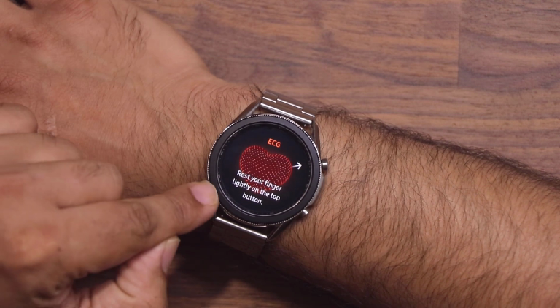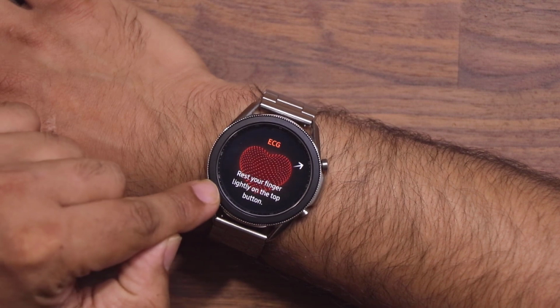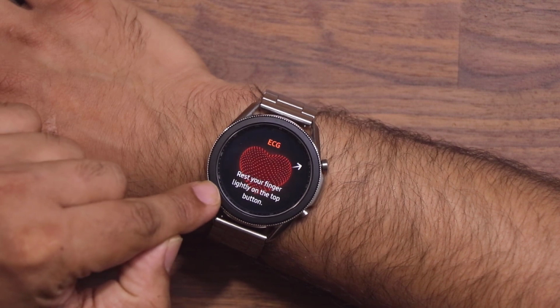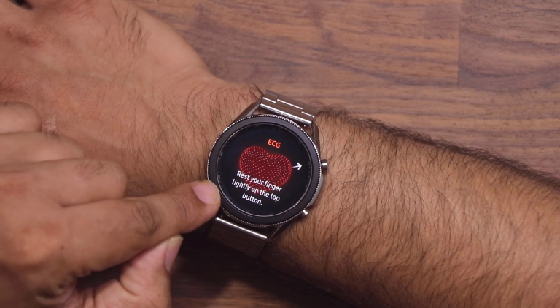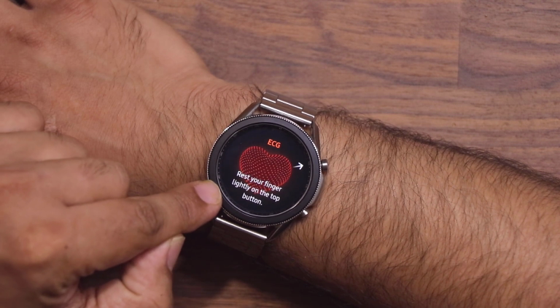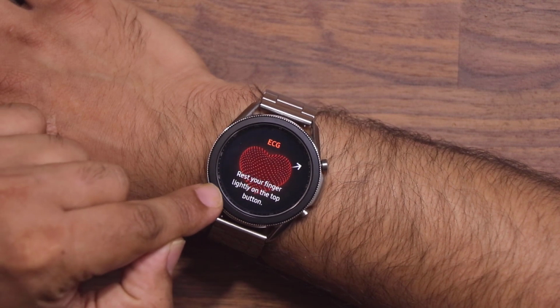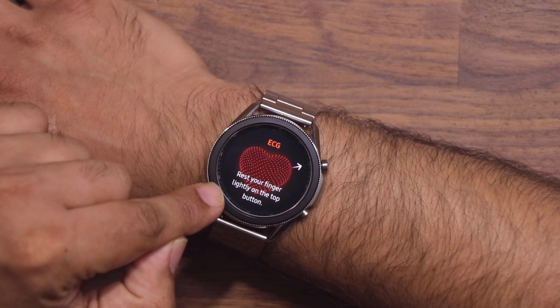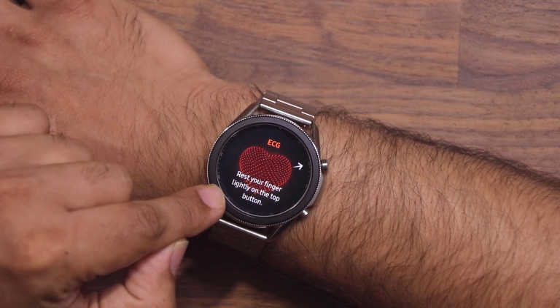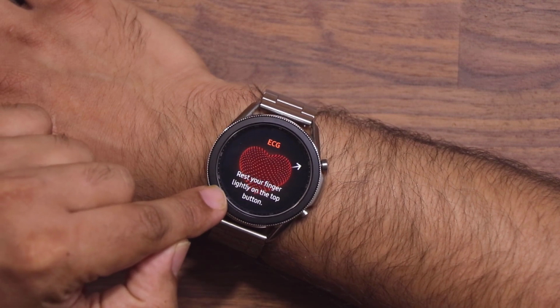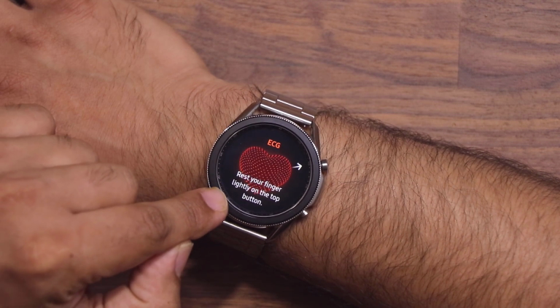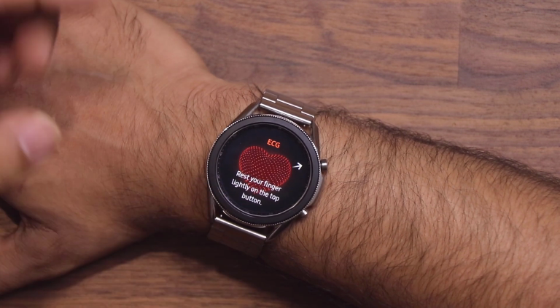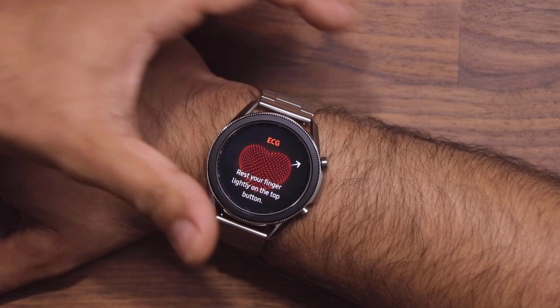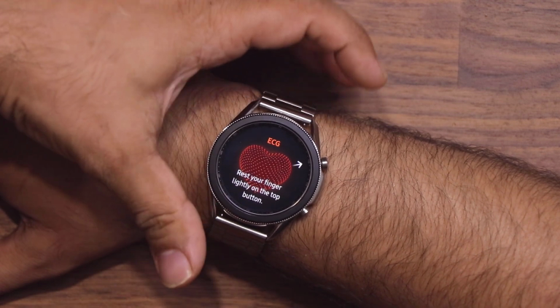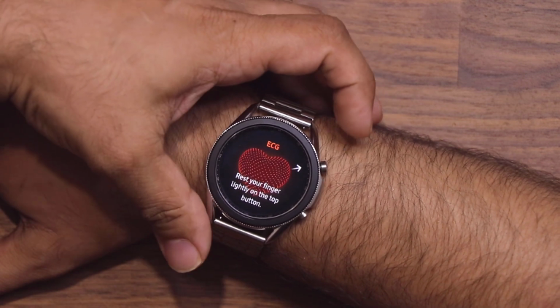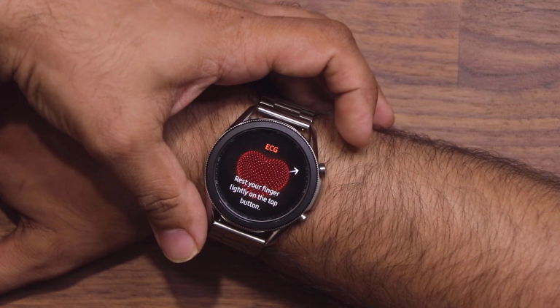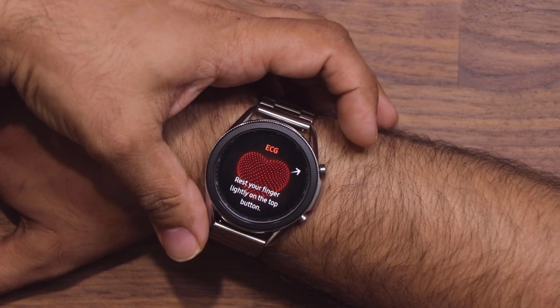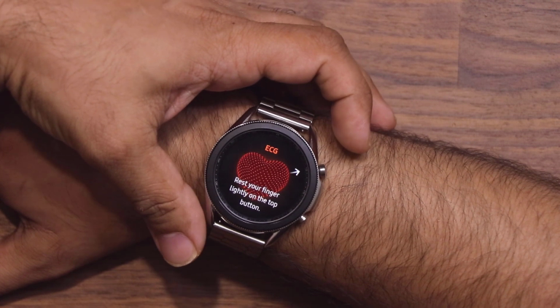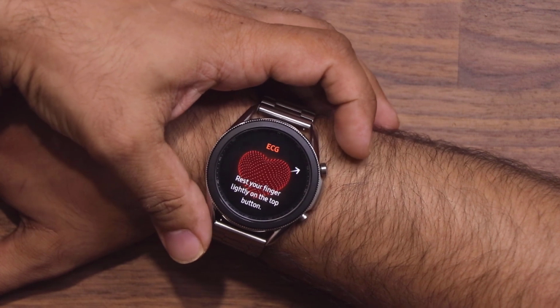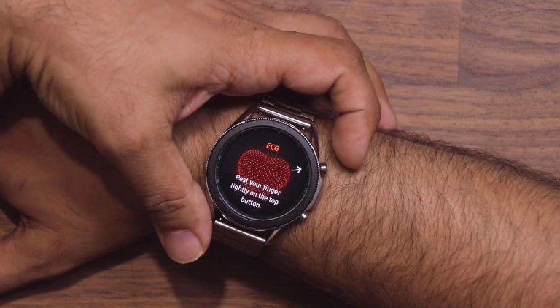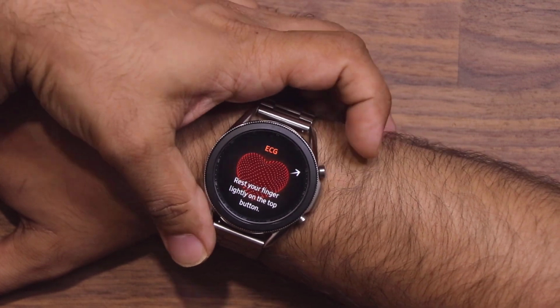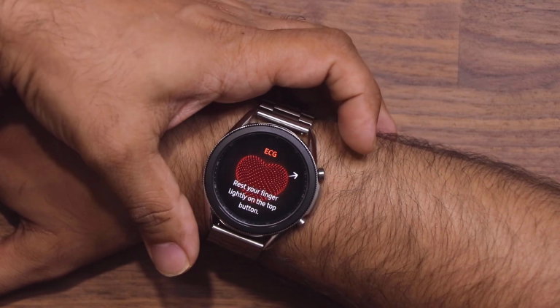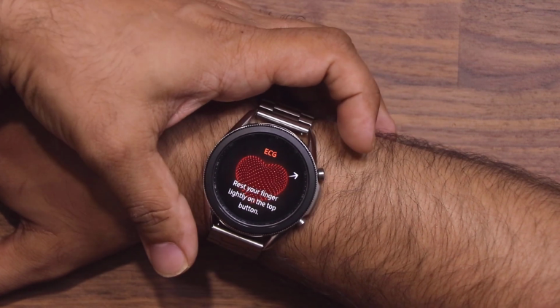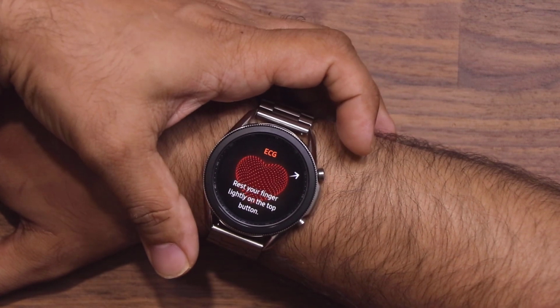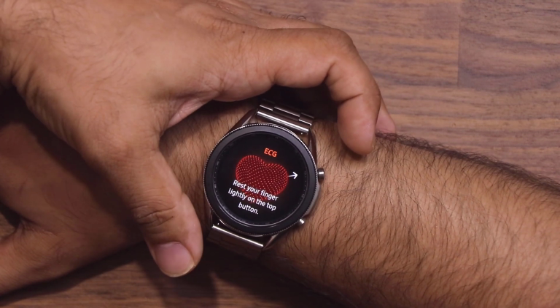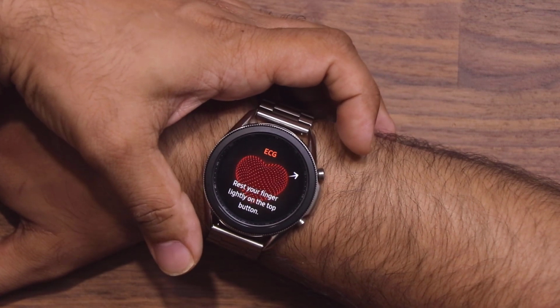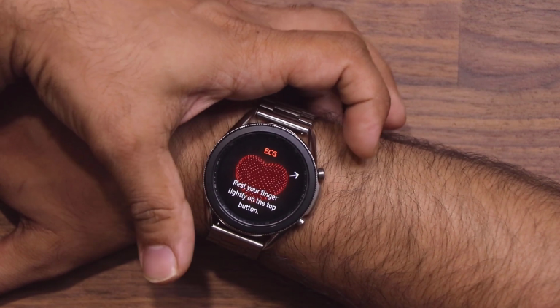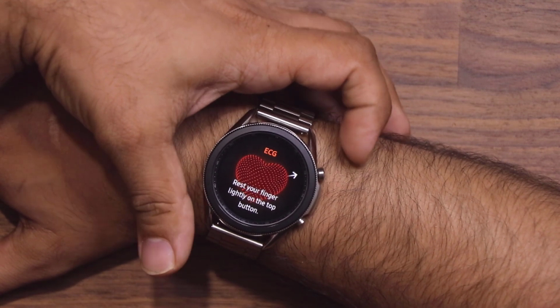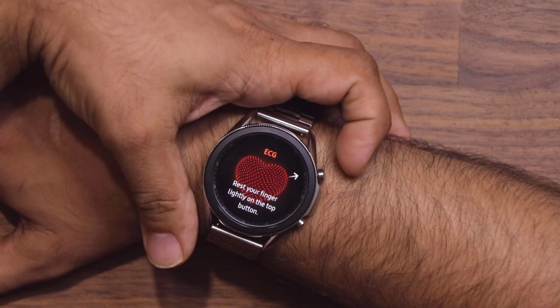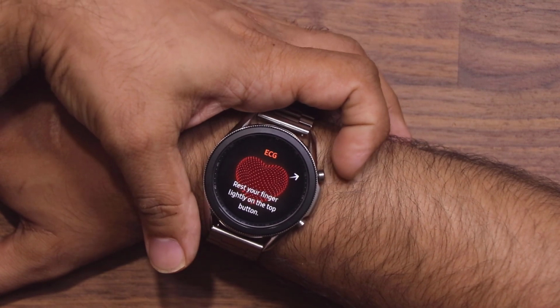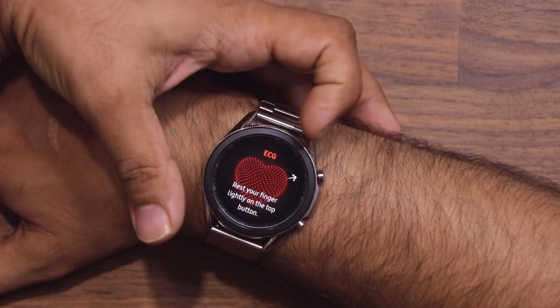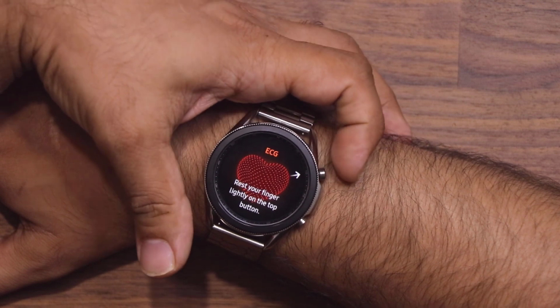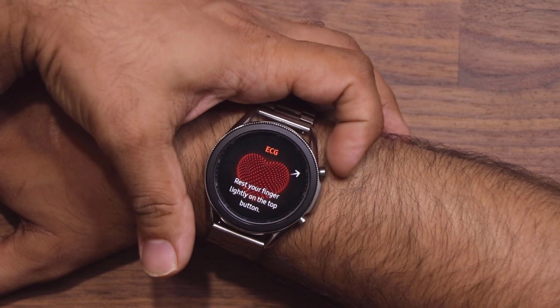It wants you to rest your finger lightly on the top button. The top button has a sensor to get this done. It takes 30 seconds to take the measurement, and it's going to show you the reading on the screen.